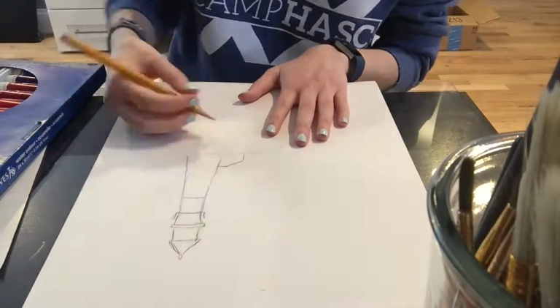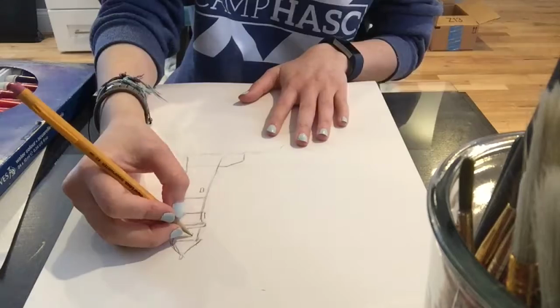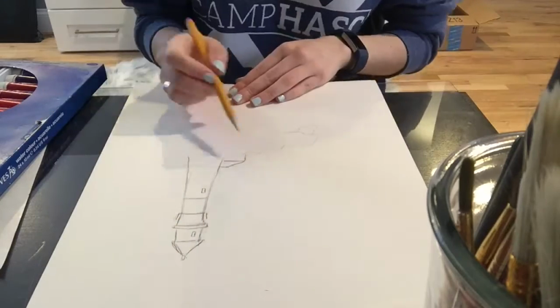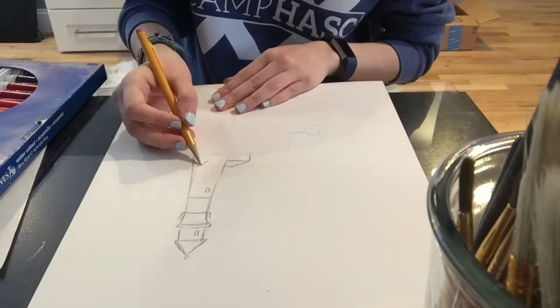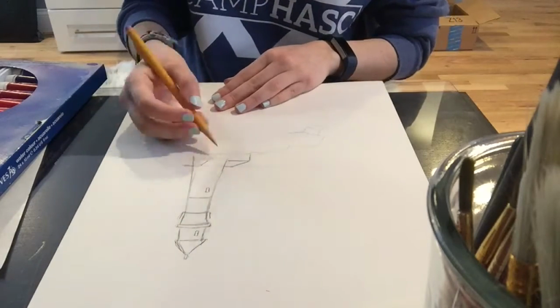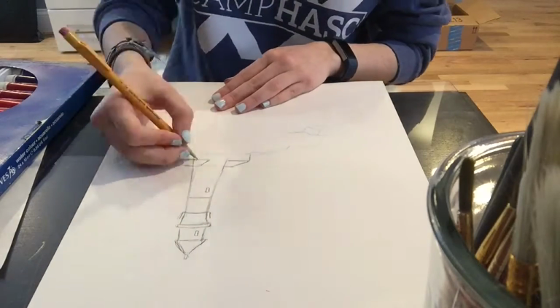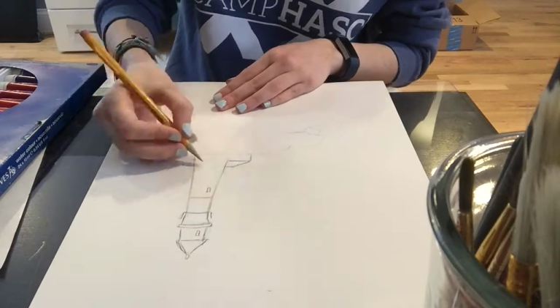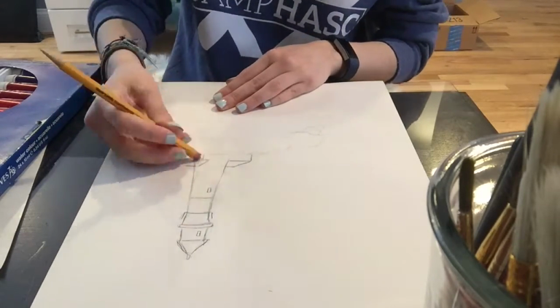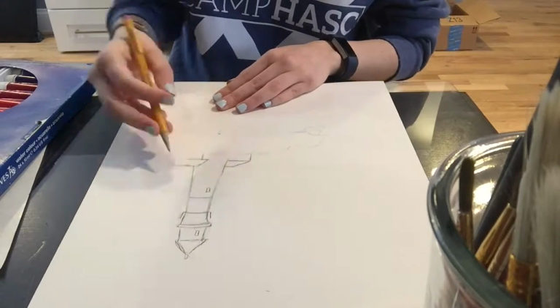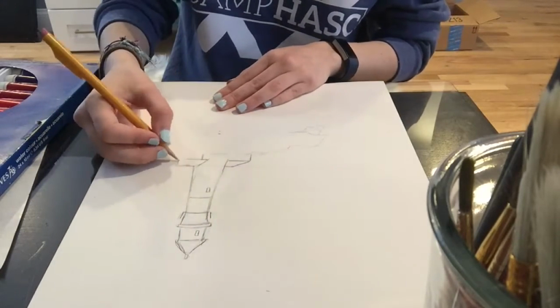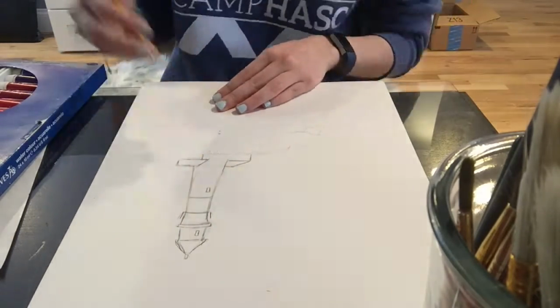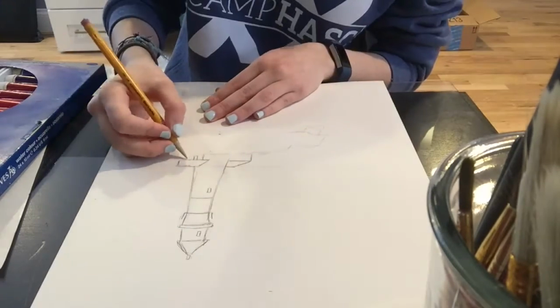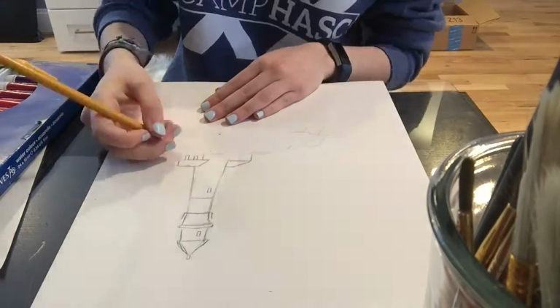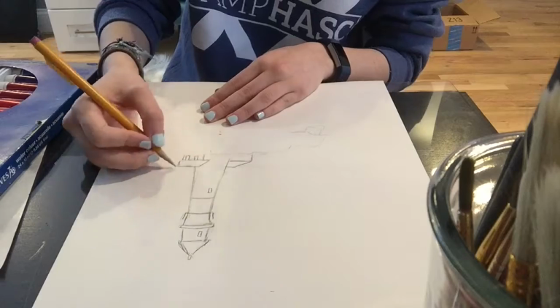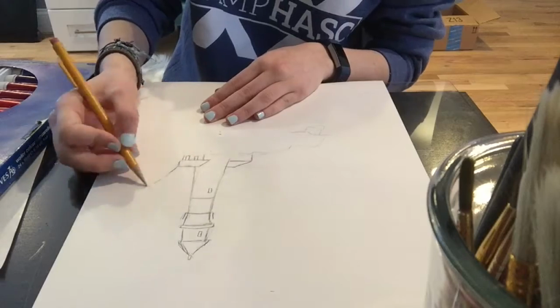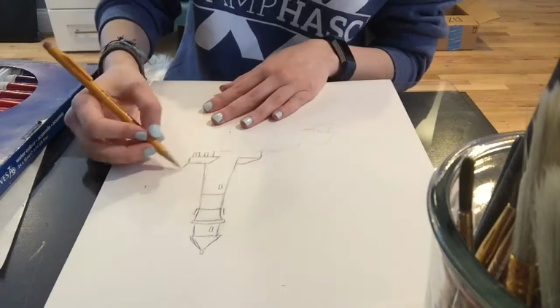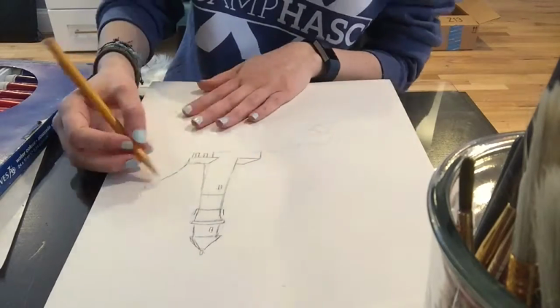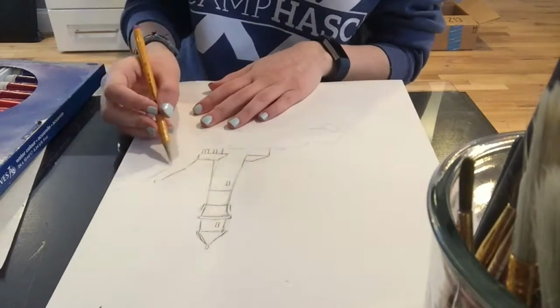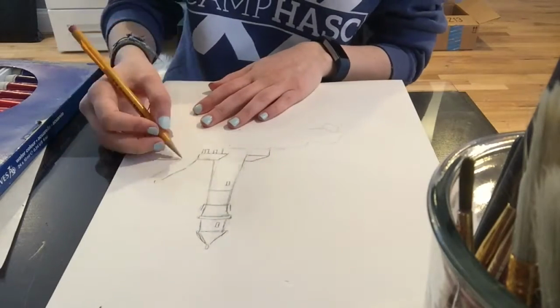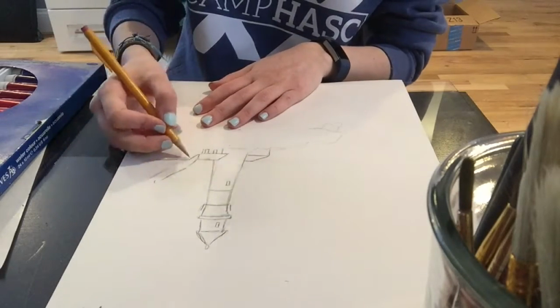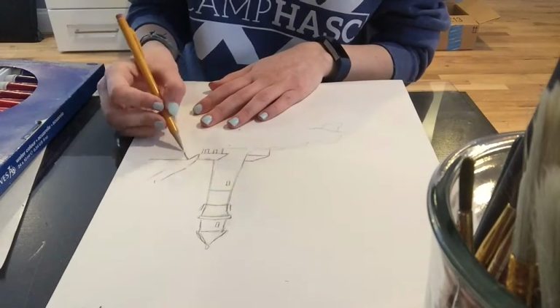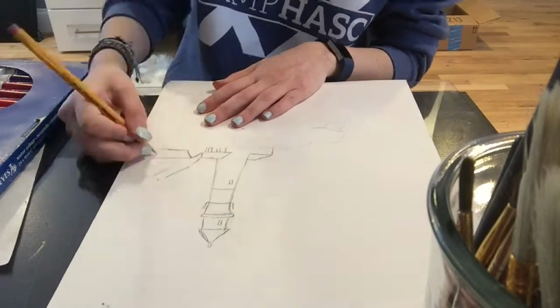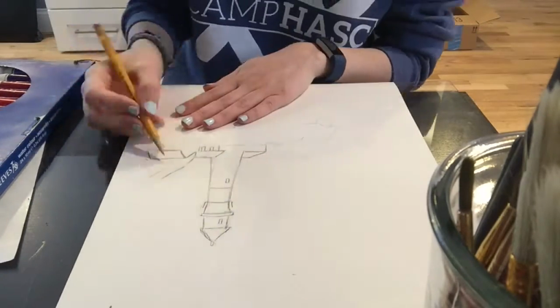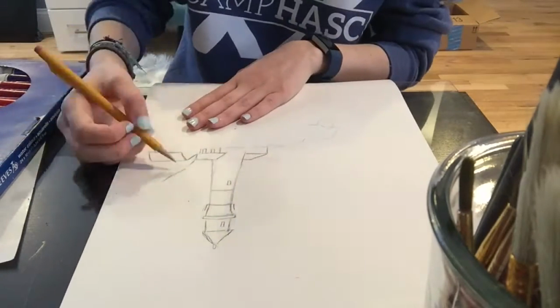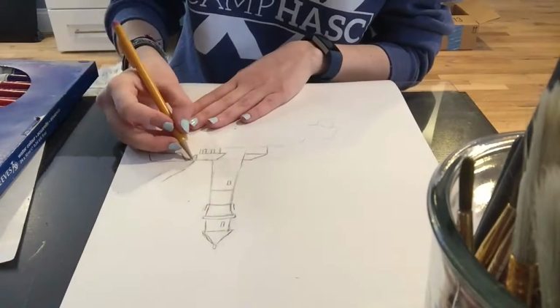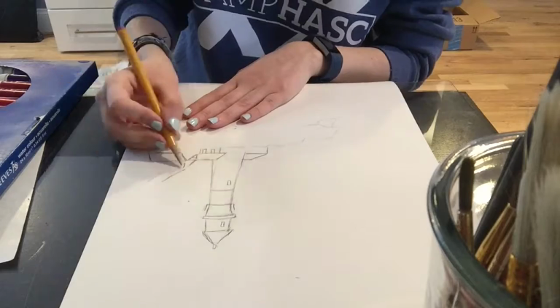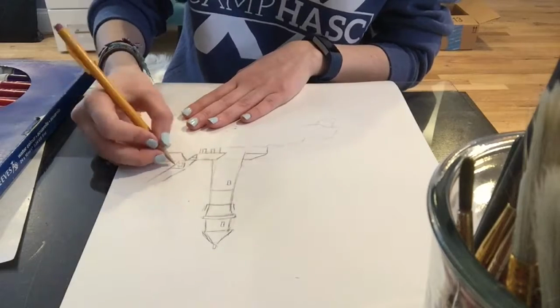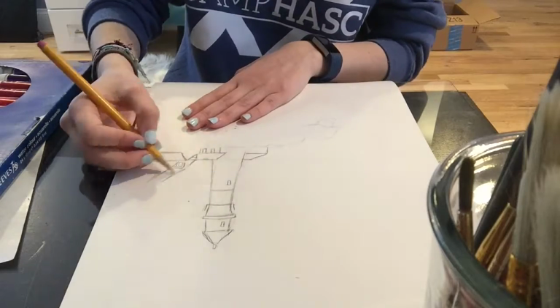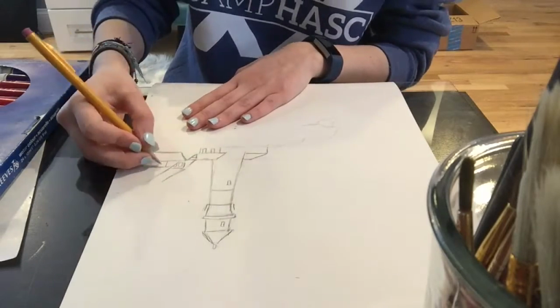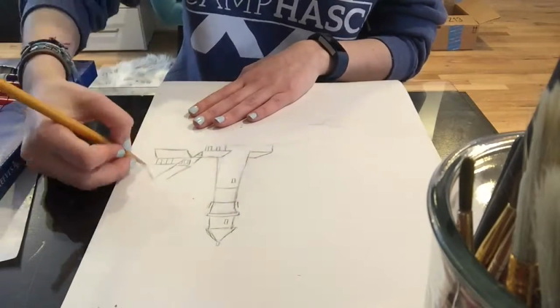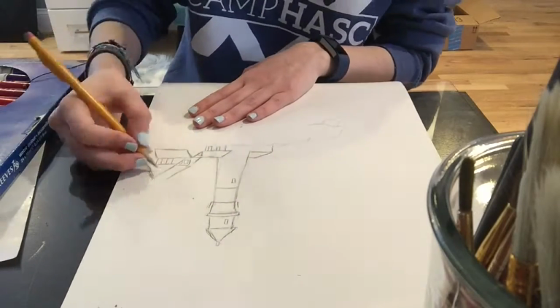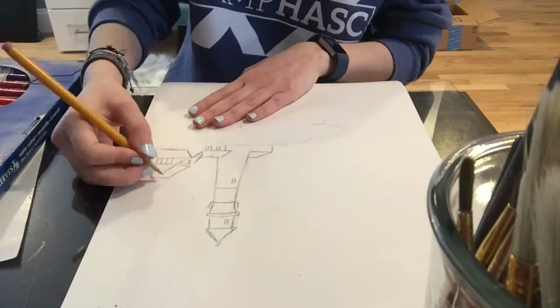What I wanted to do today is try something a little out of my comfort zone. I mentioned before that I'm not a big watercolor person. I don't have a lot of experience with them and I don't use them very often at all.